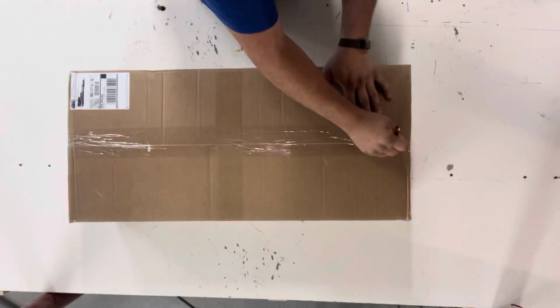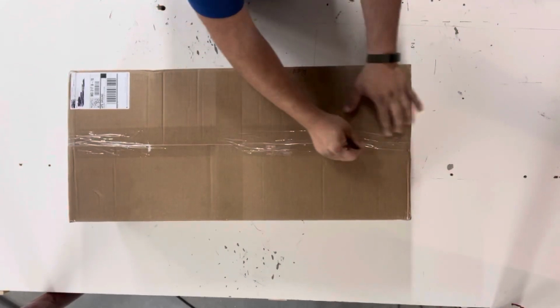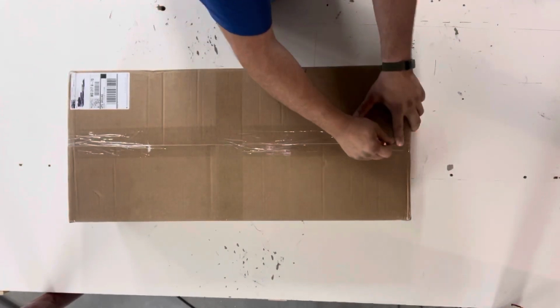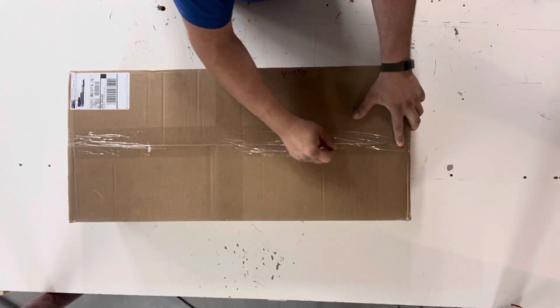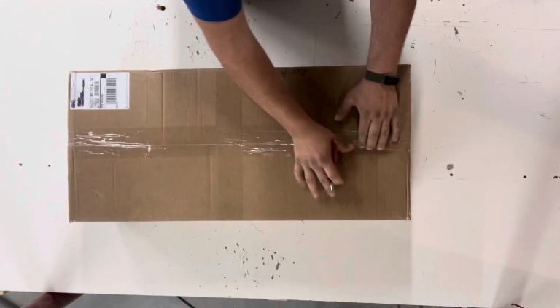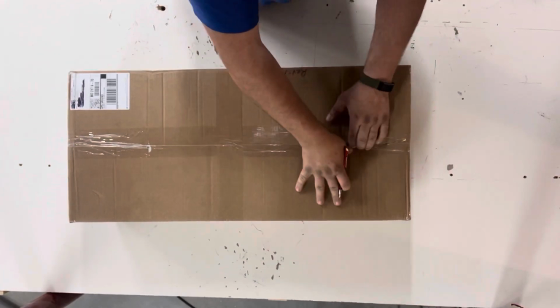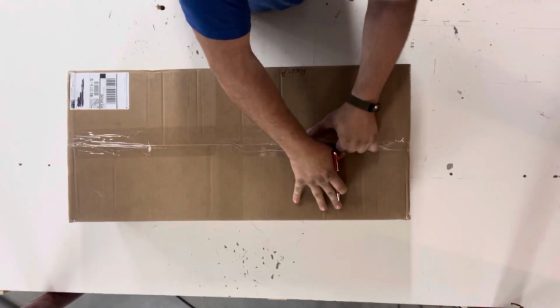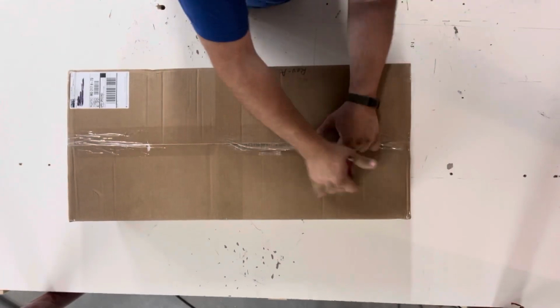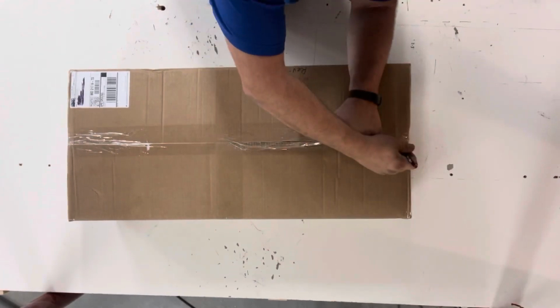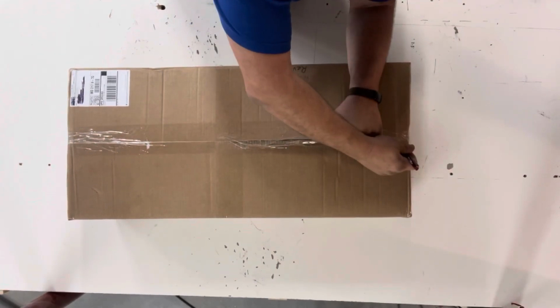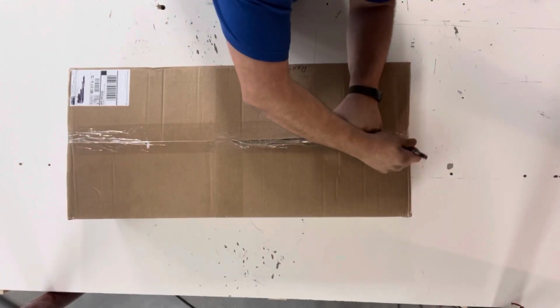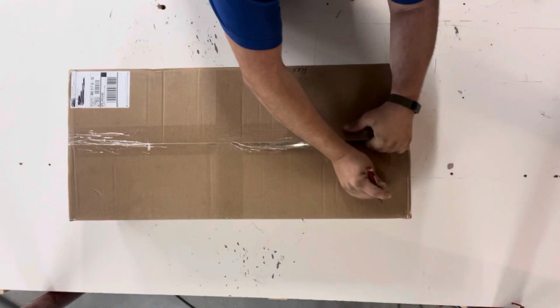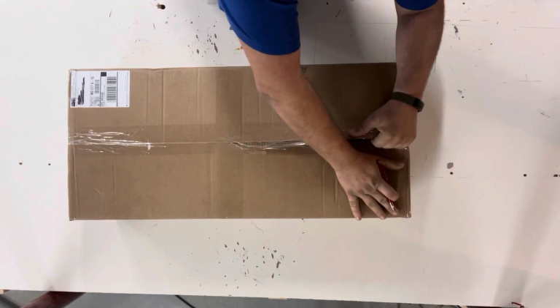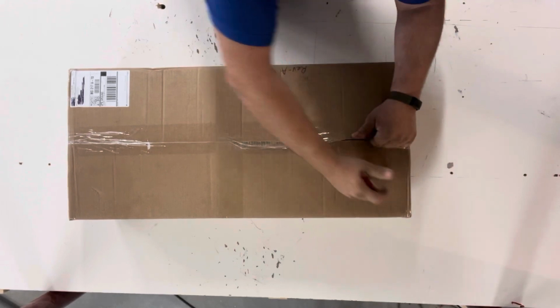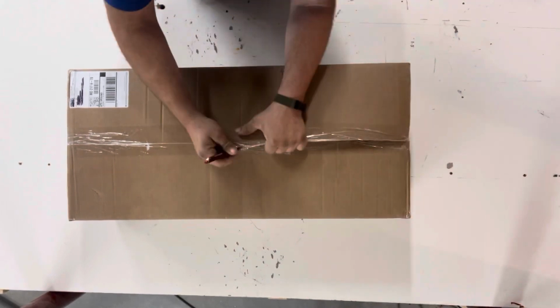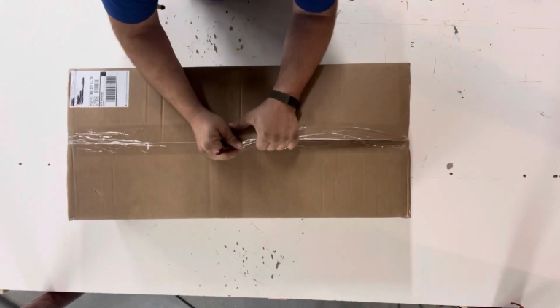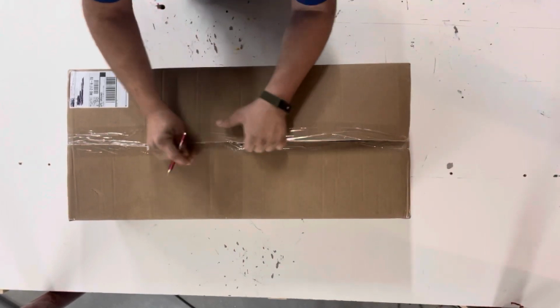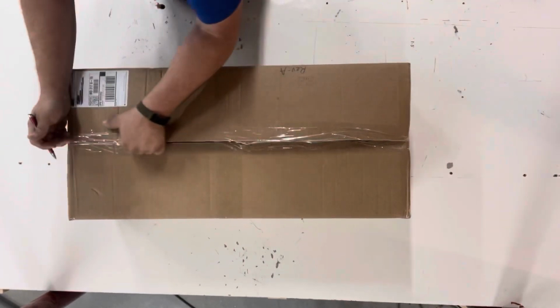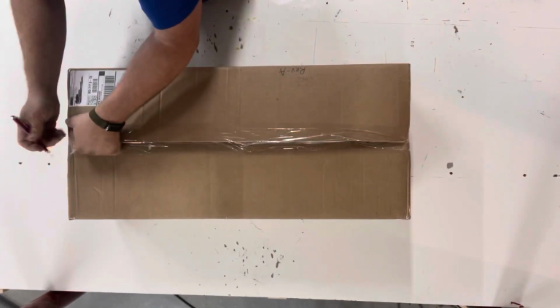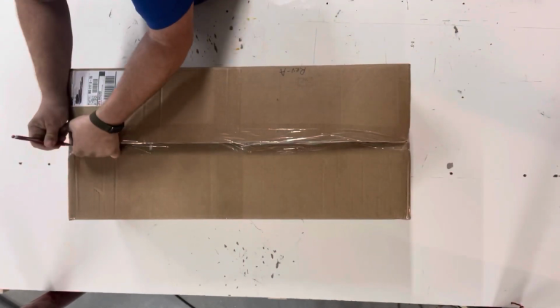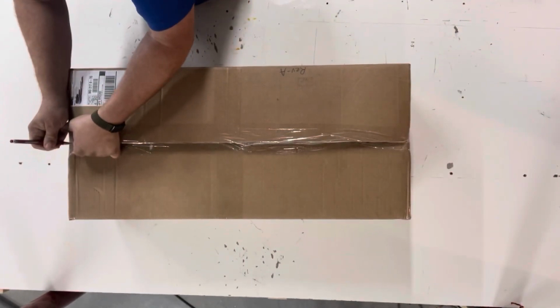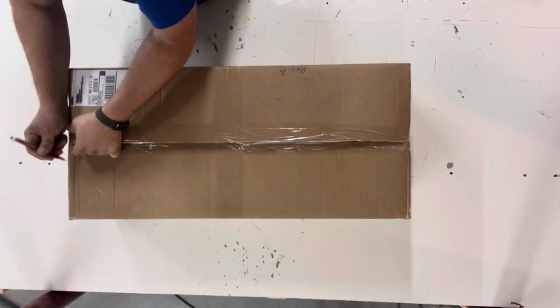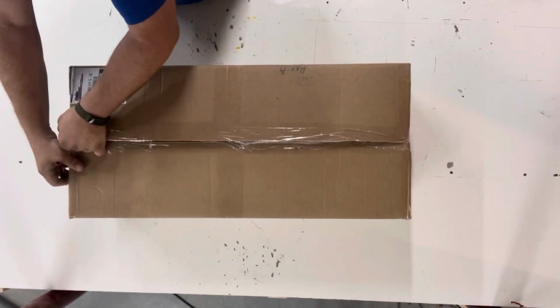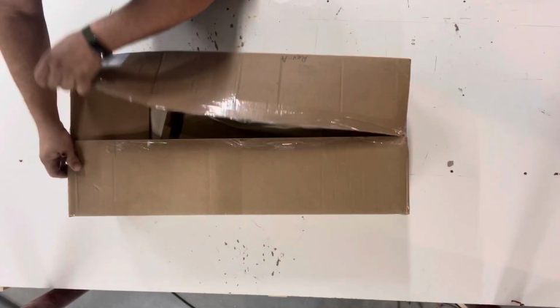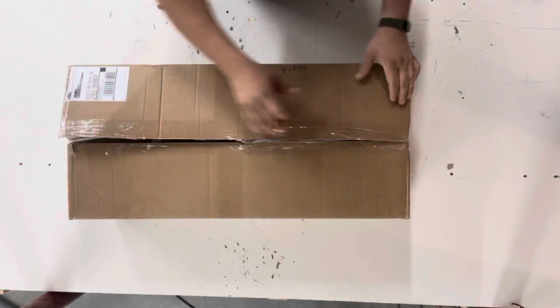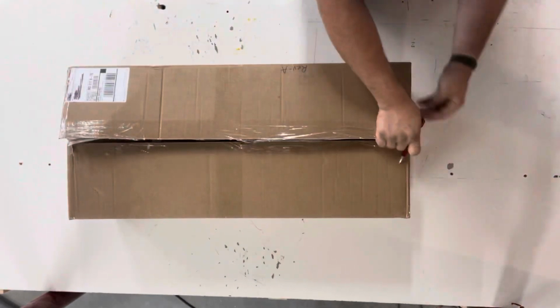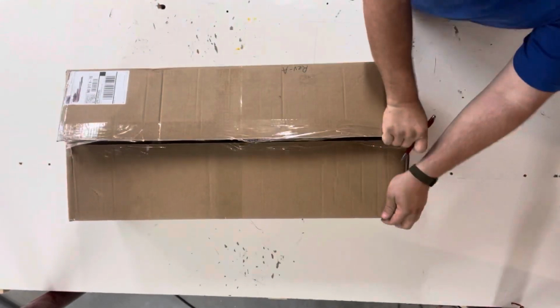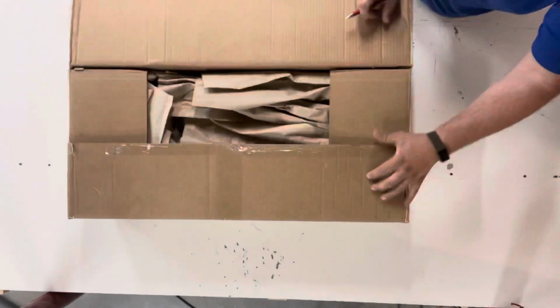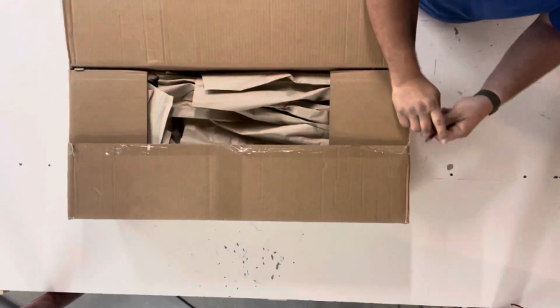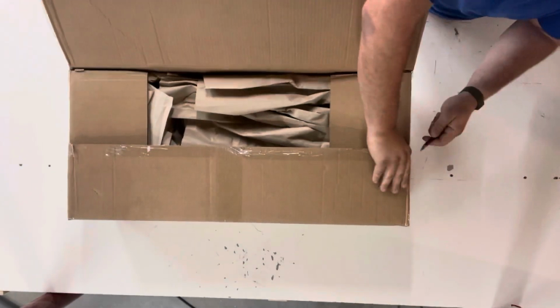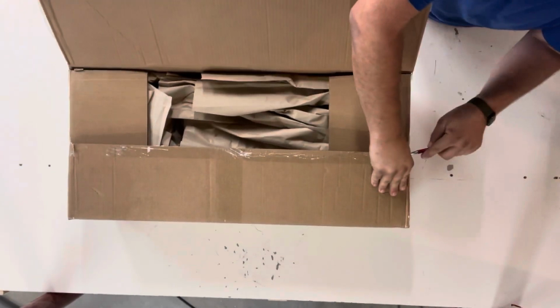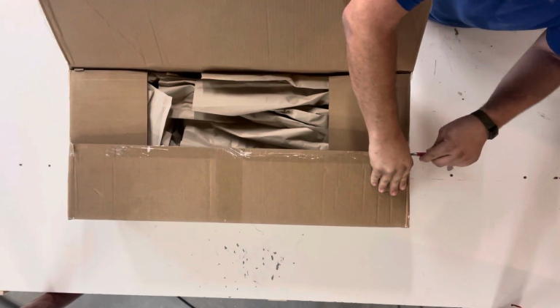The first thing we're going to do is open up the box, obviously. Unfortunately, I didn't have my knife on me, and I start struggling with a pen to poke through the tape. It eventually comes open.